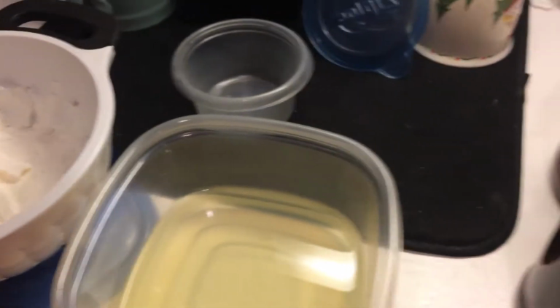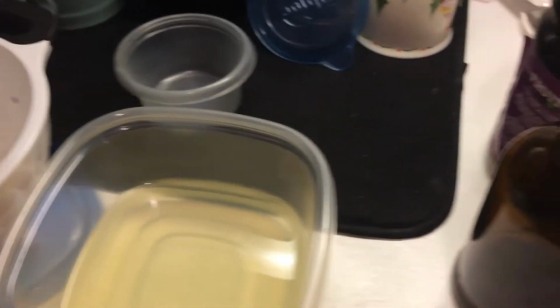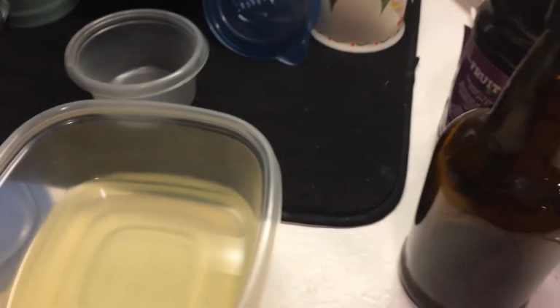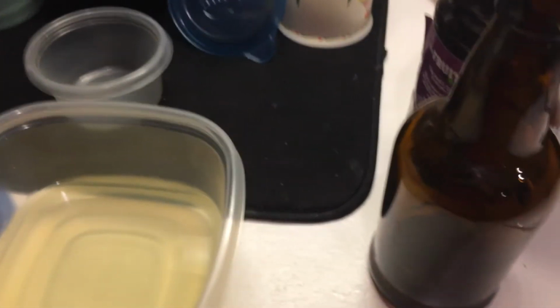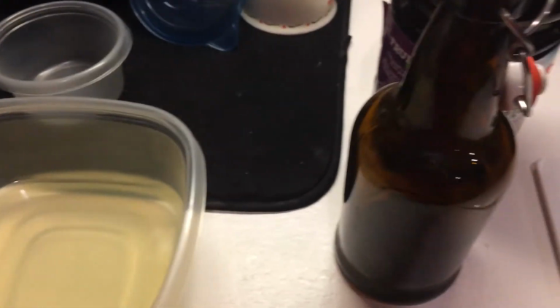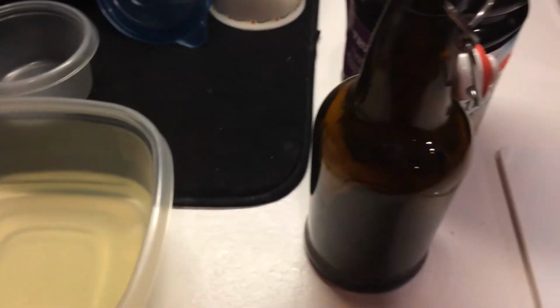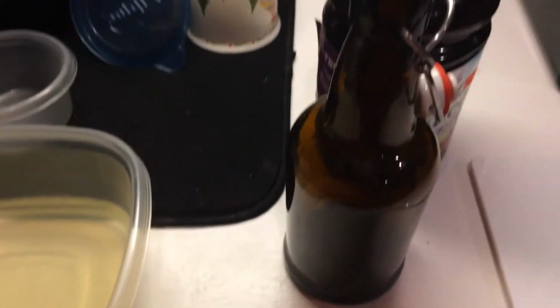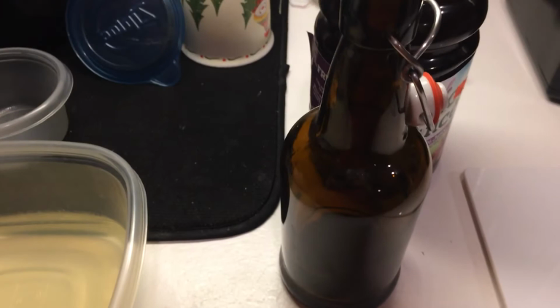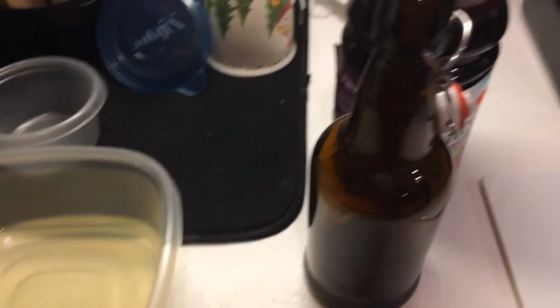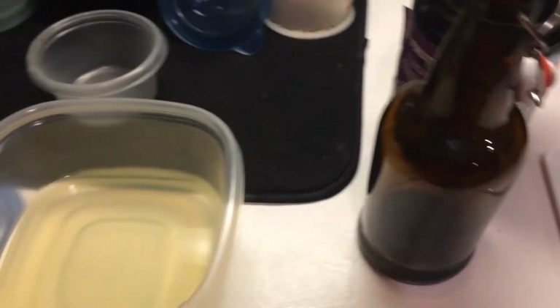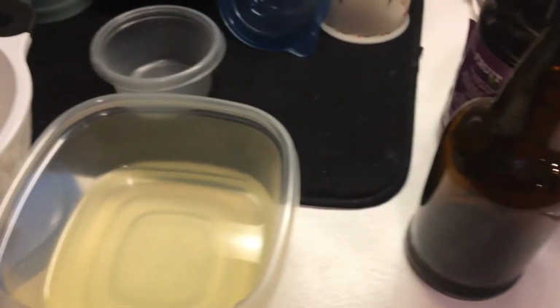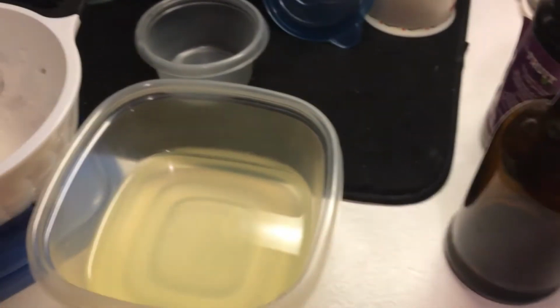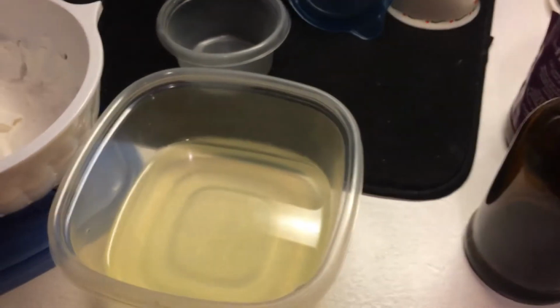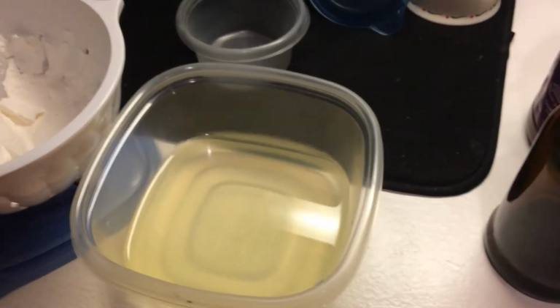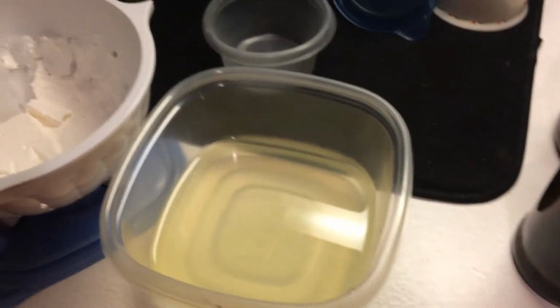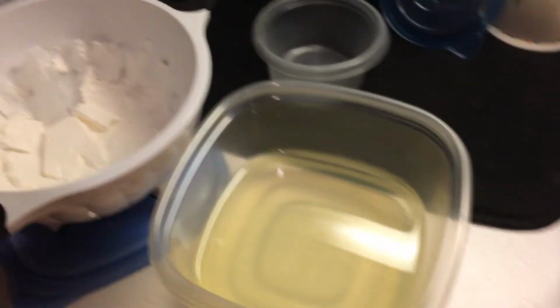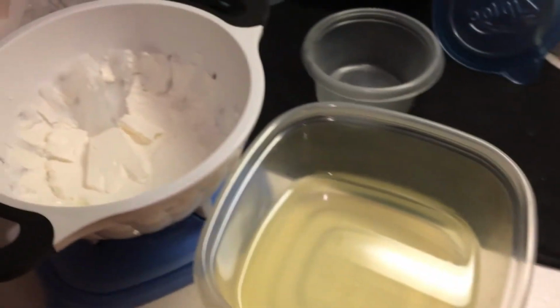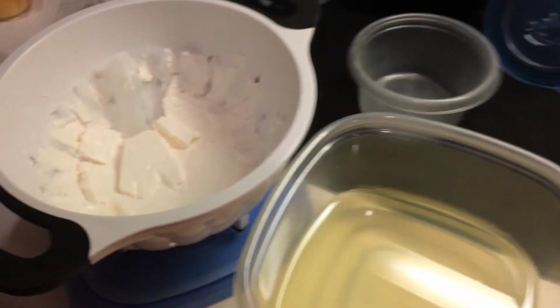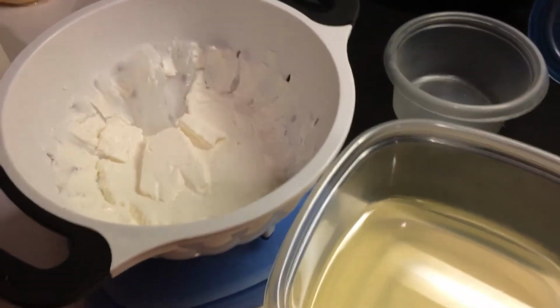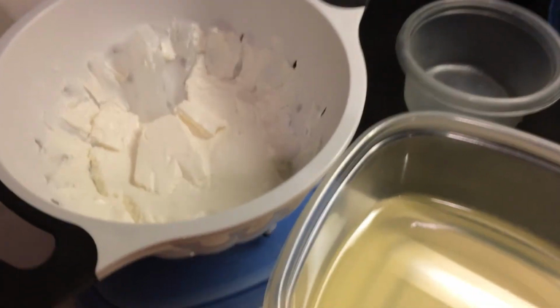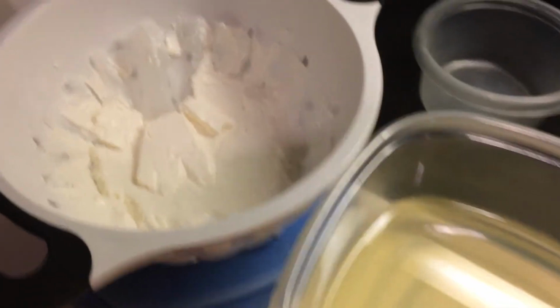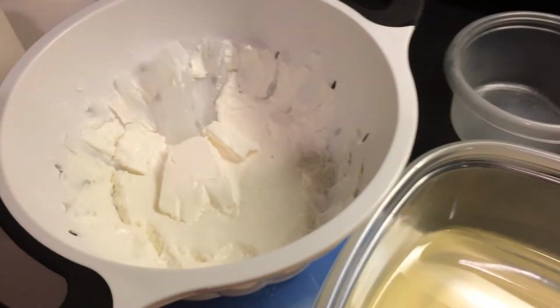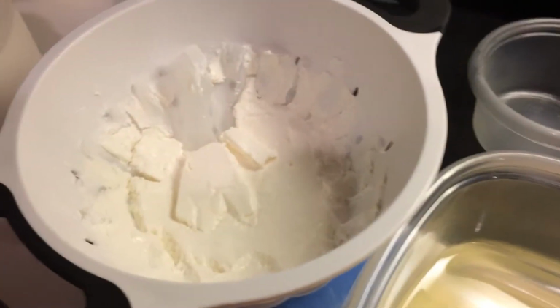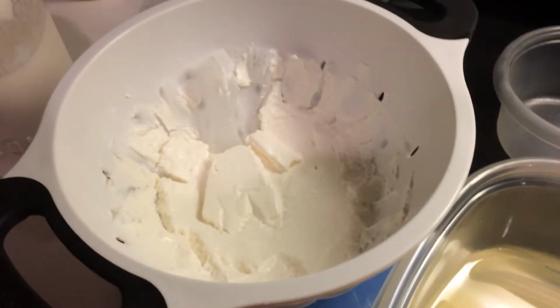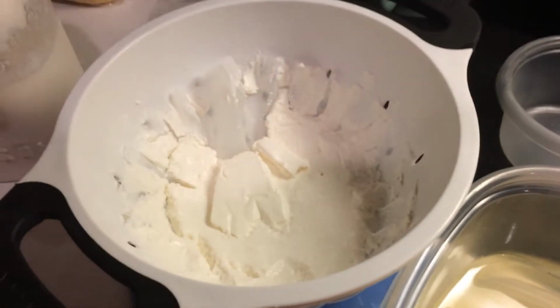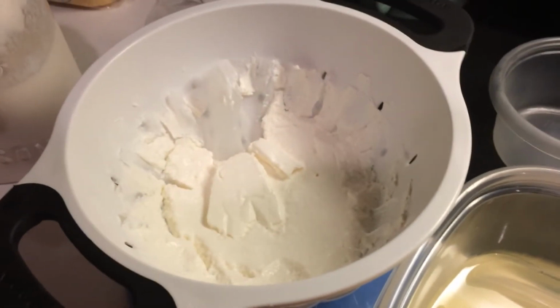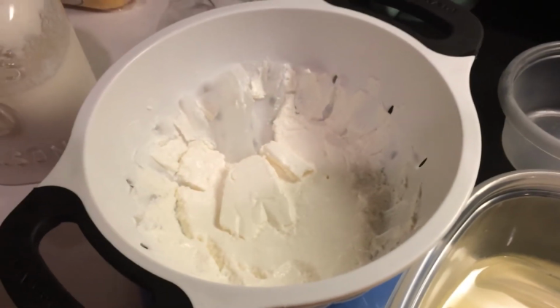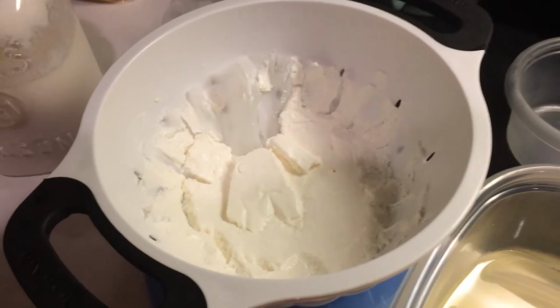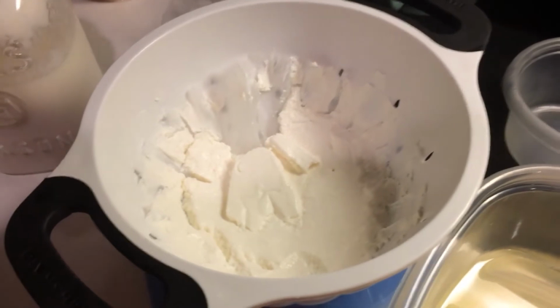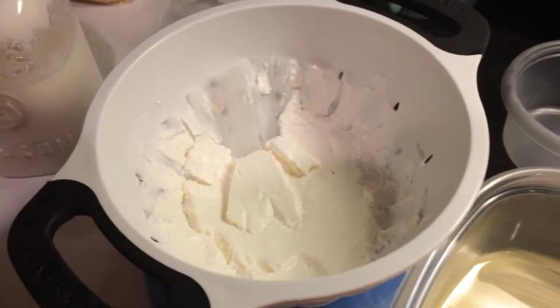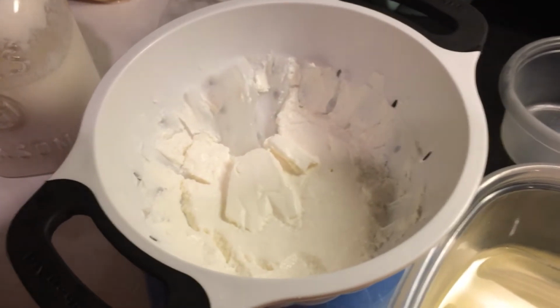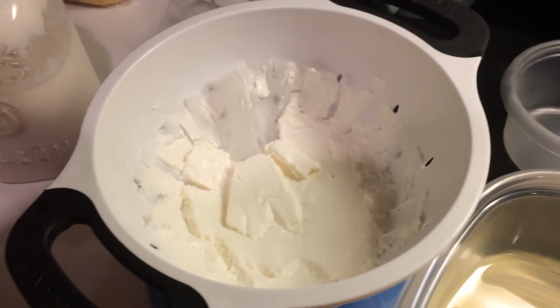Don't throw it away. It makes a wonderful probiotic drink, and then some yummy cottage cheese or cream cheese tasting result as well.